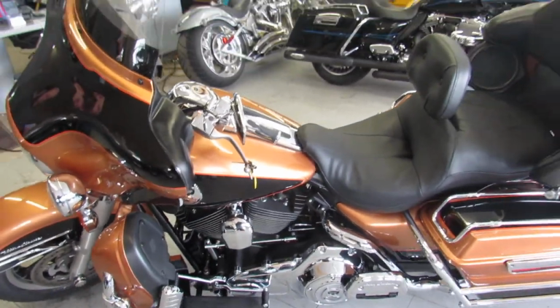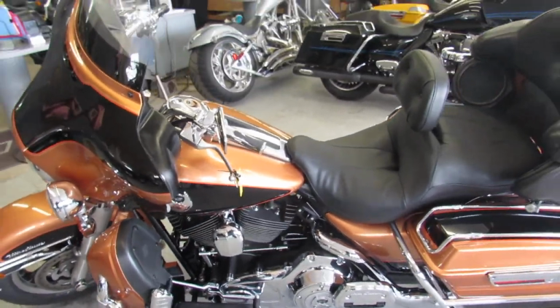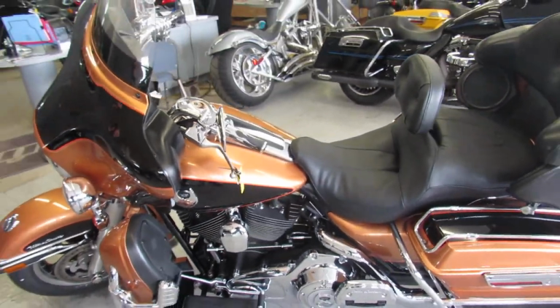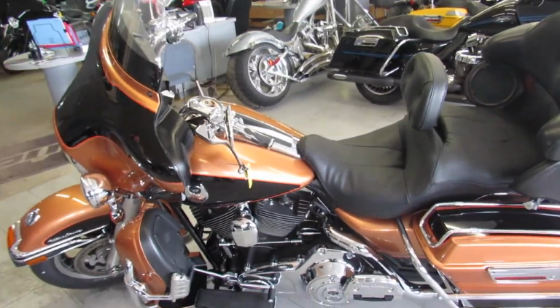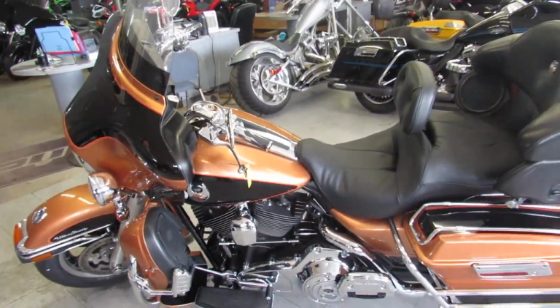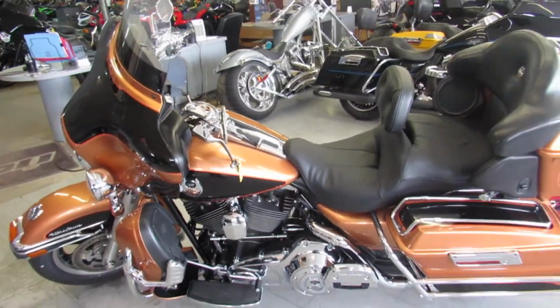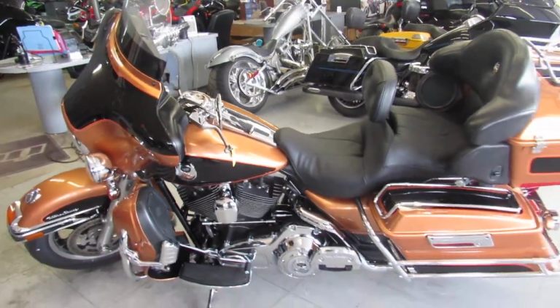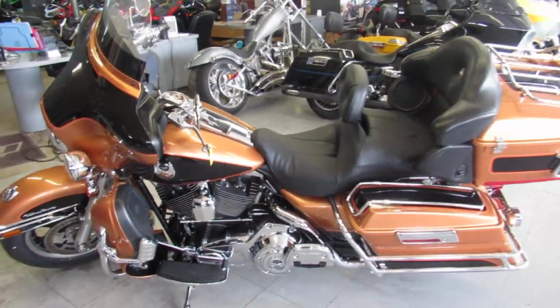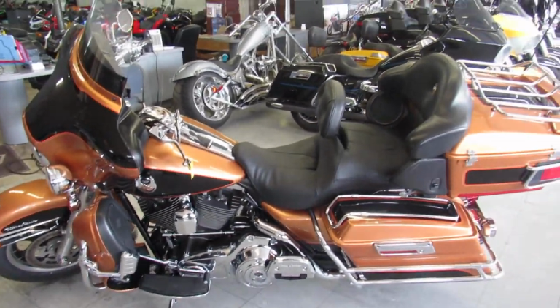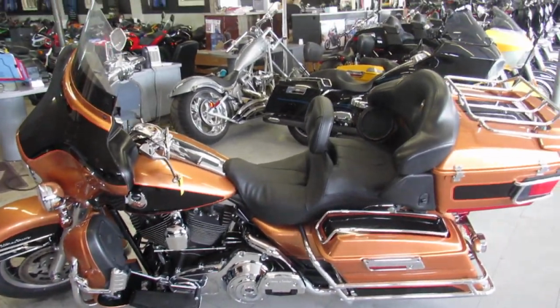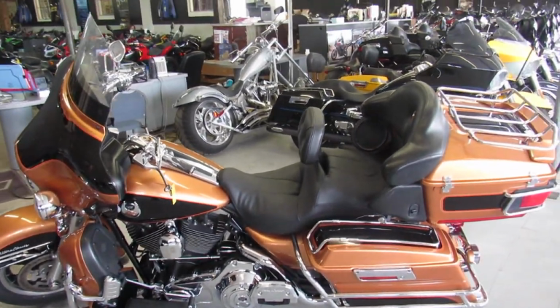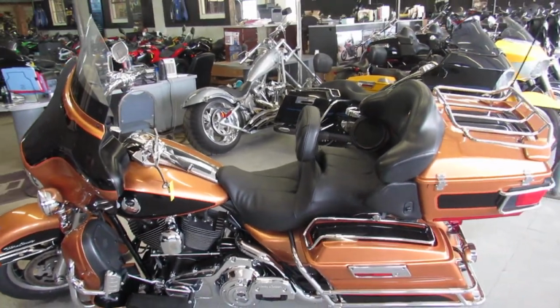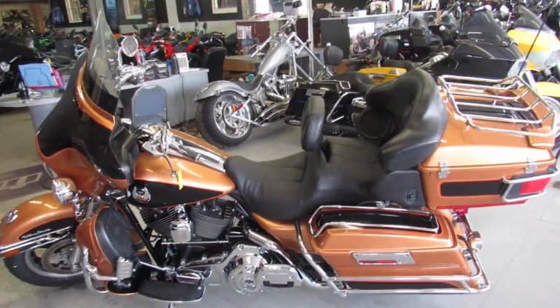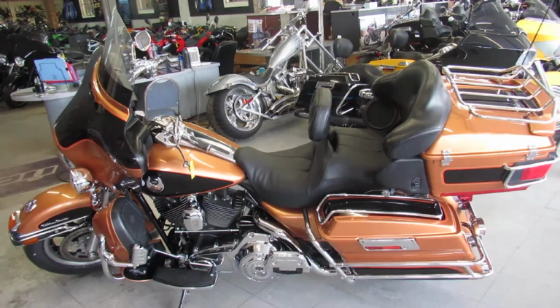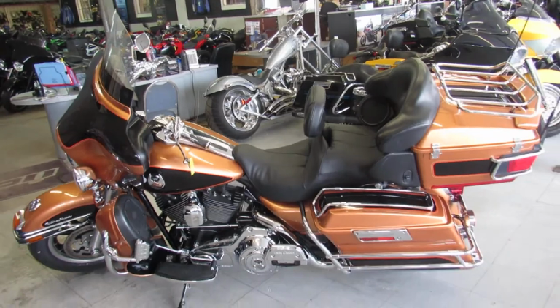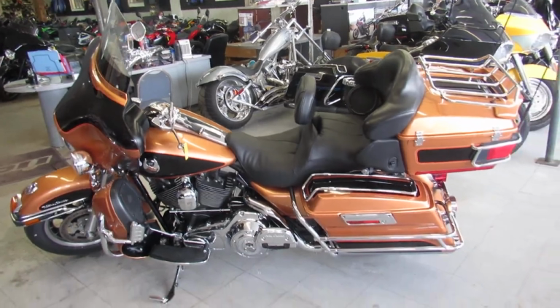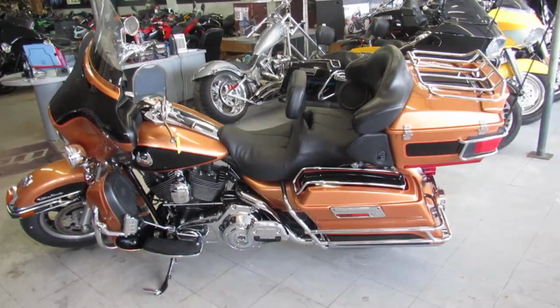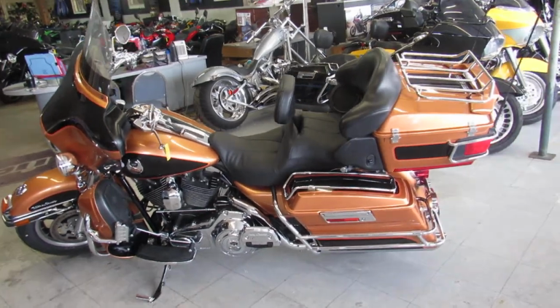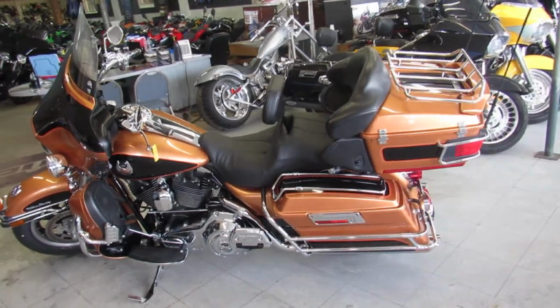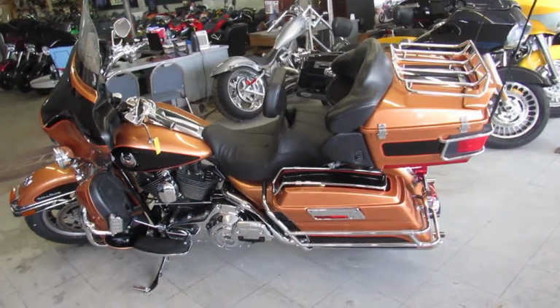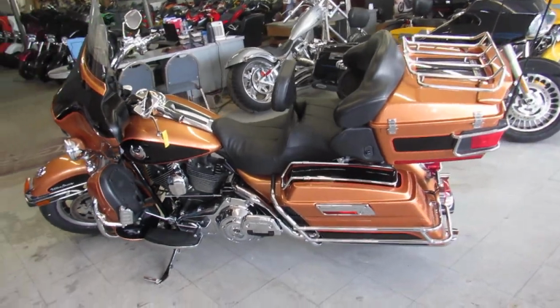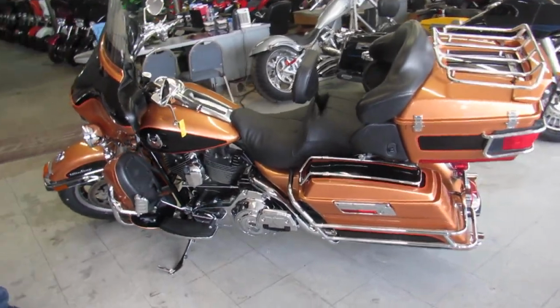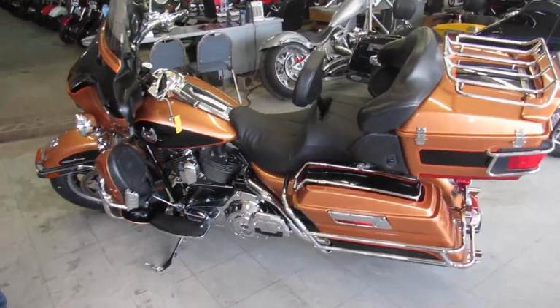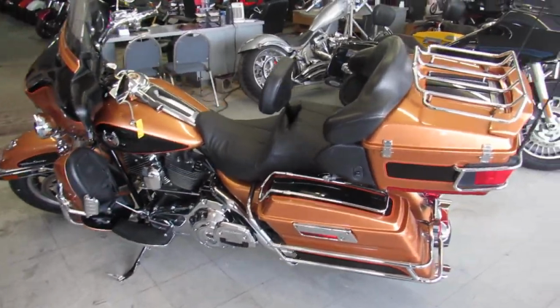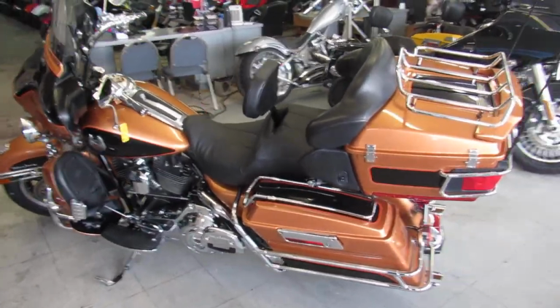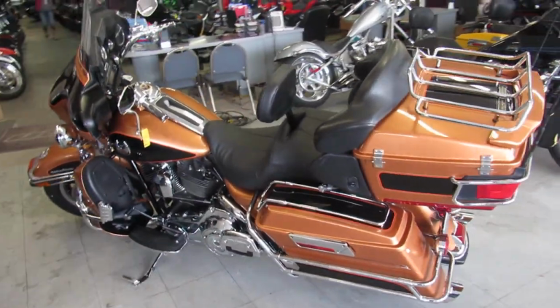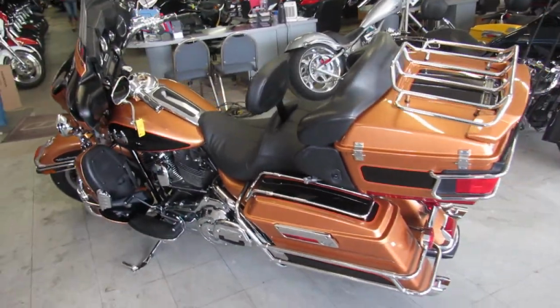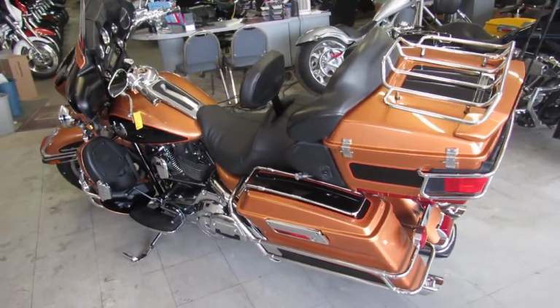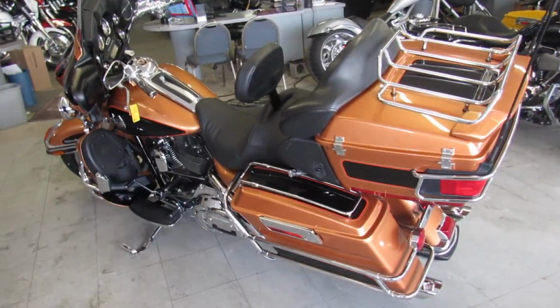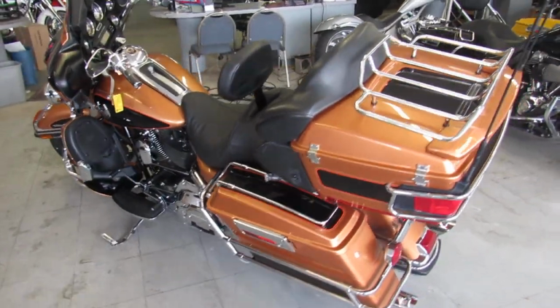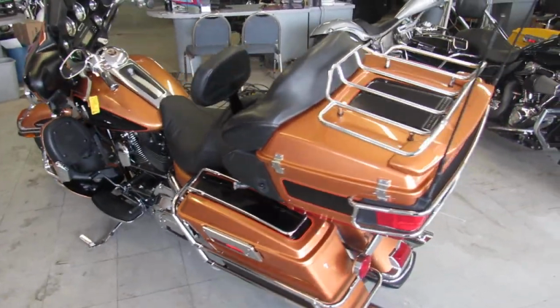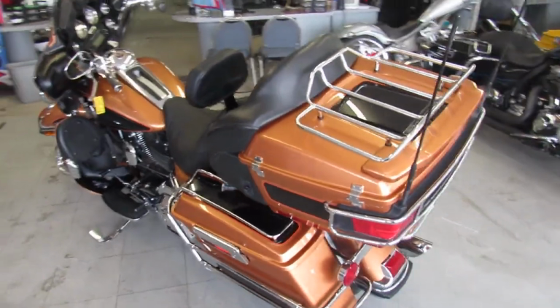All for only $11,900. Don't miss out on this 2008 105th anniversary Ultra Classic for only $11,900. Get out and ride.